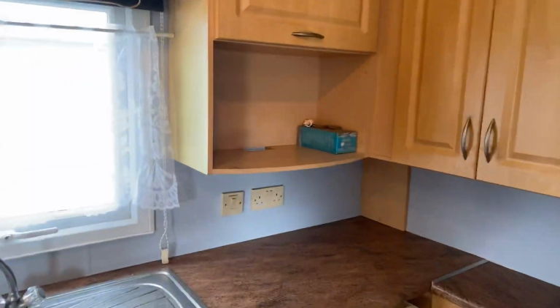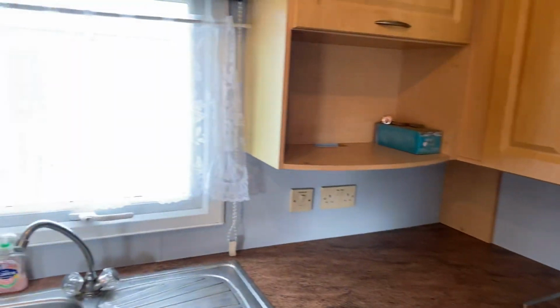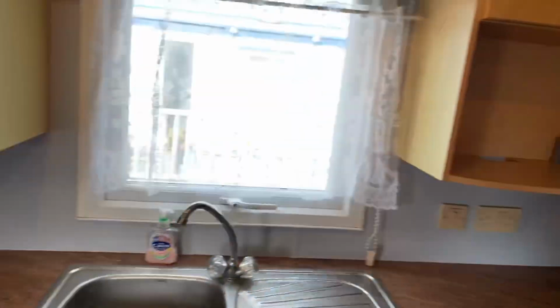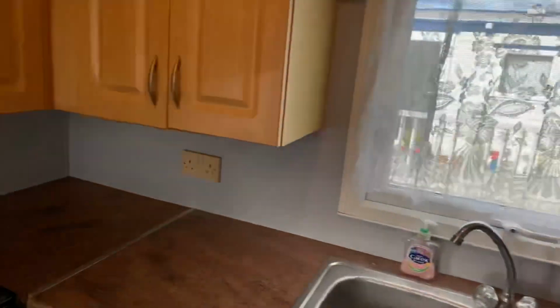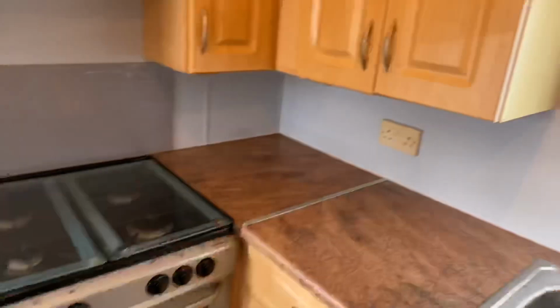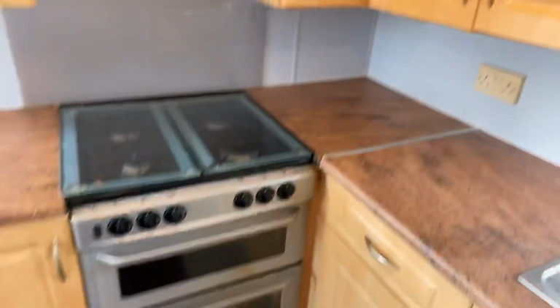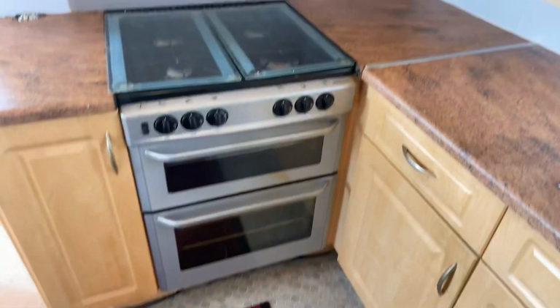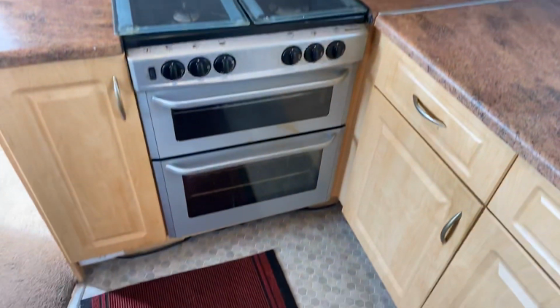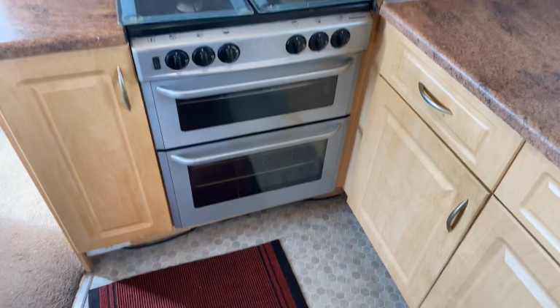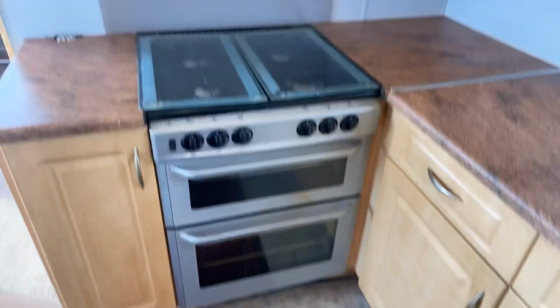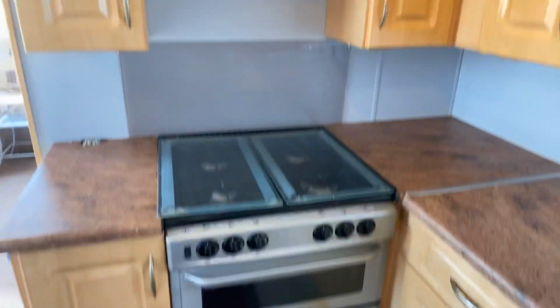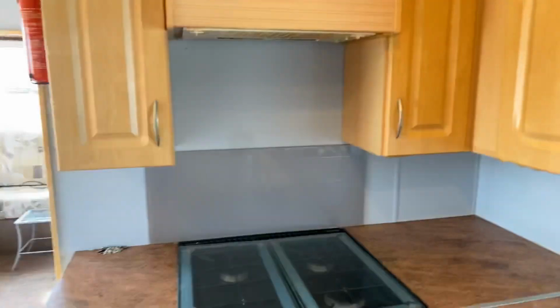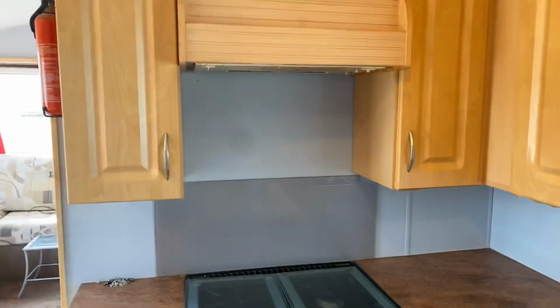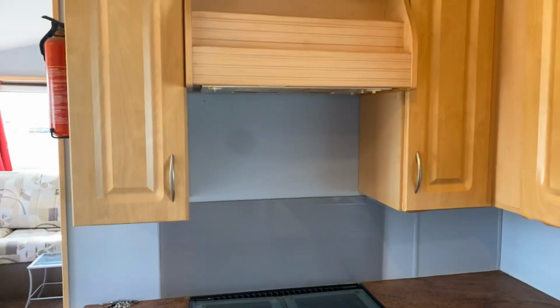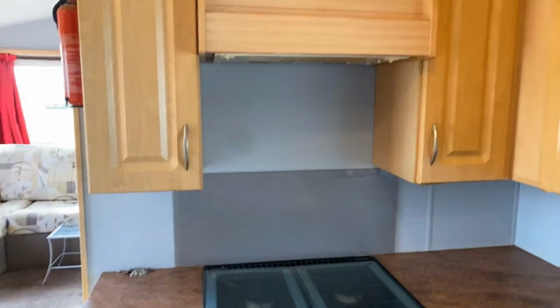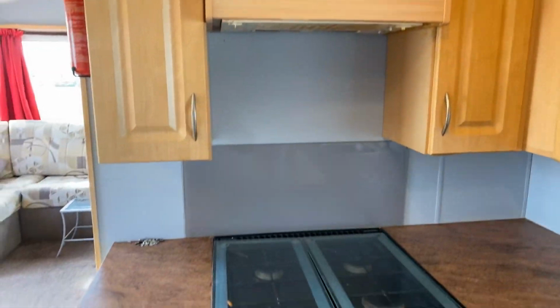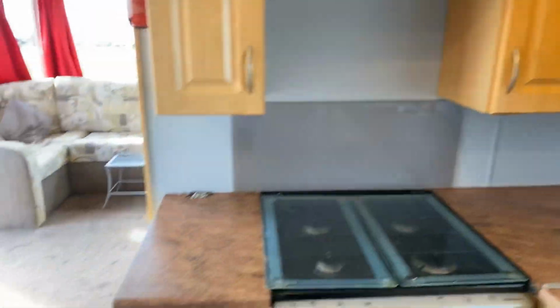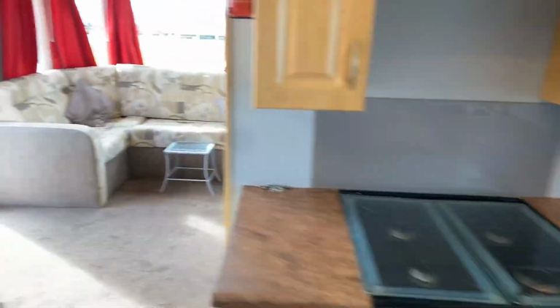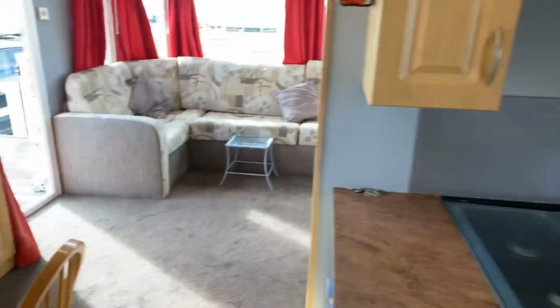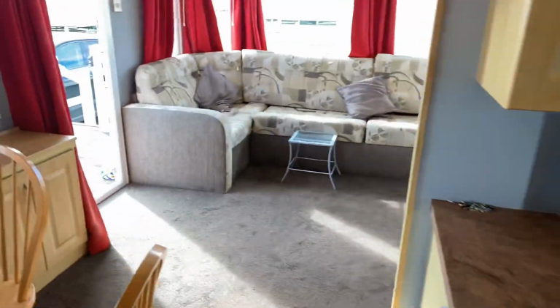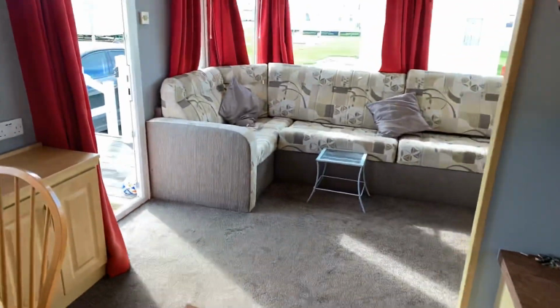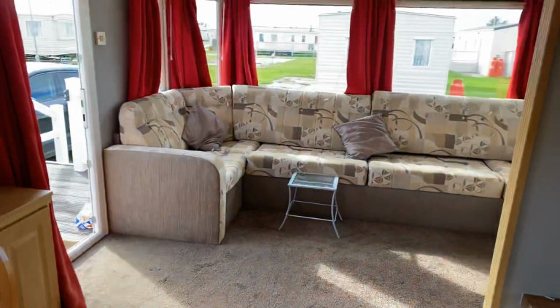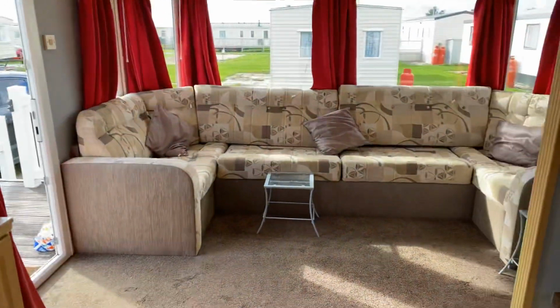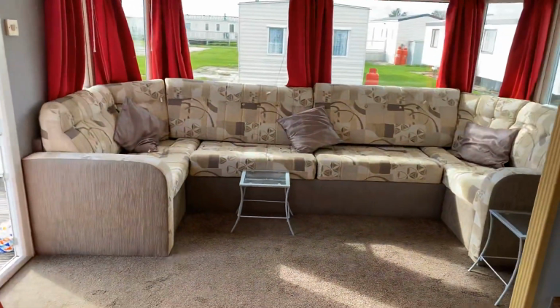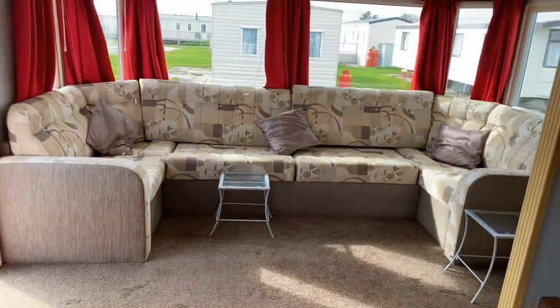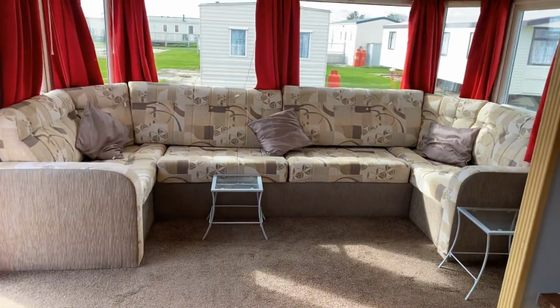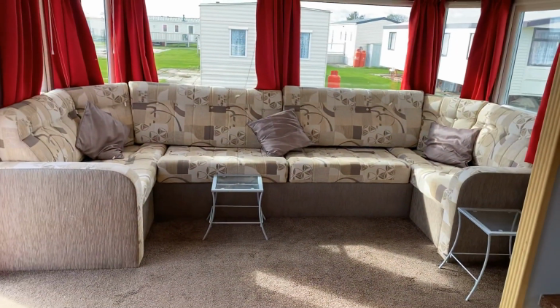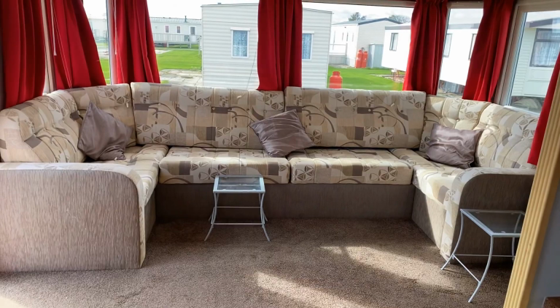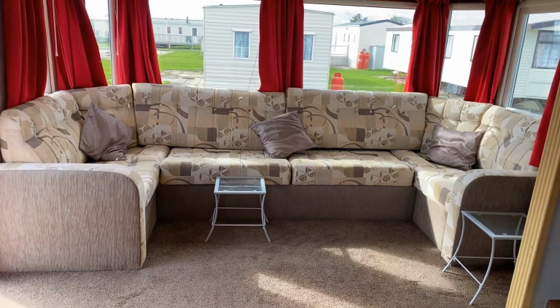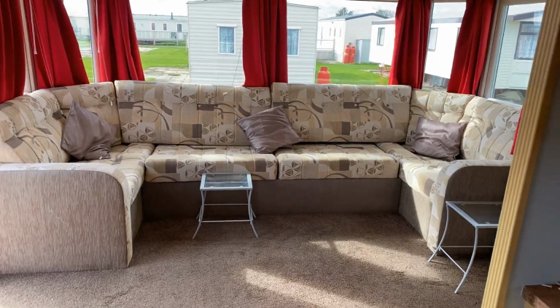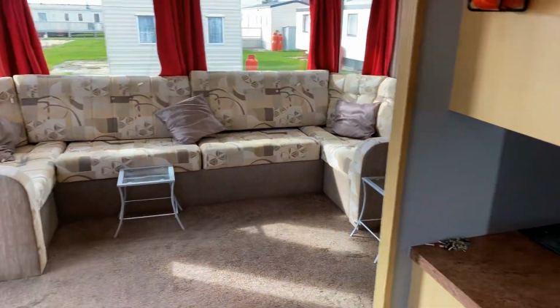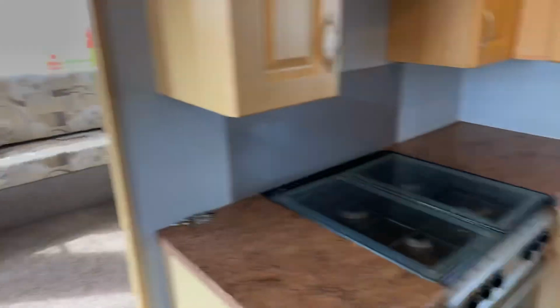Then we've got a gas cooker there with hobs and an external extractor fan above. And obviously you've got the pull-out bed that comes out from underneath there, so it sleeps six.